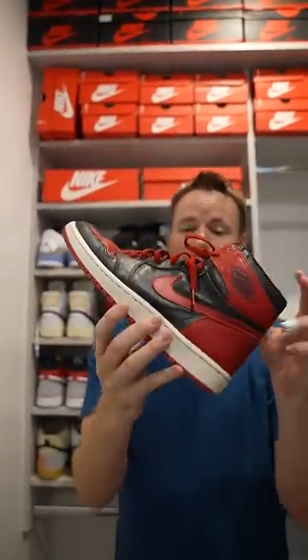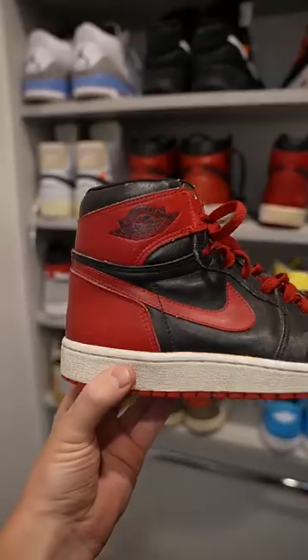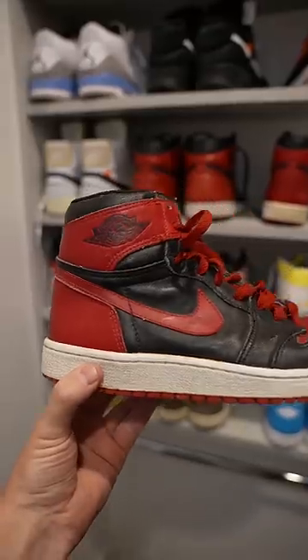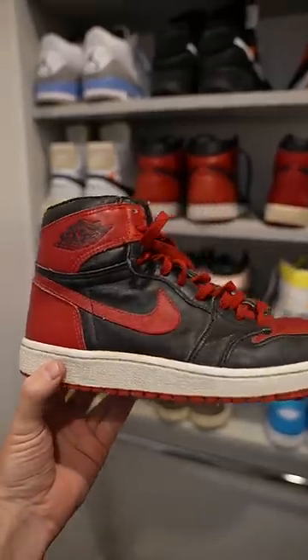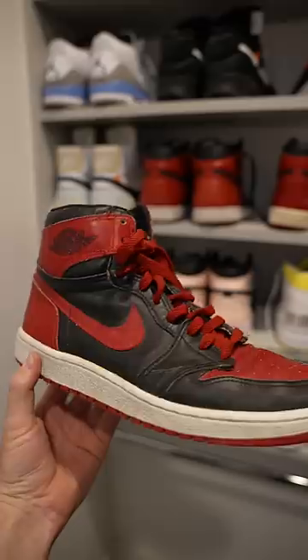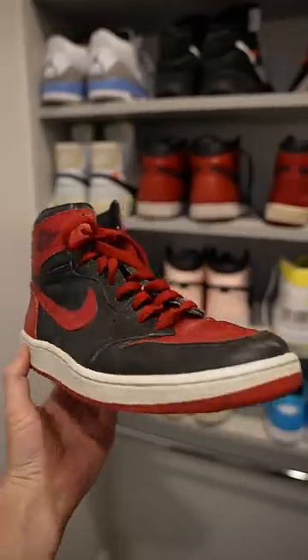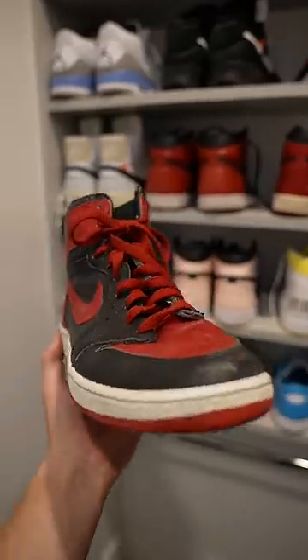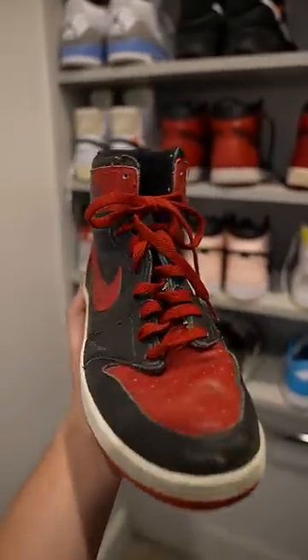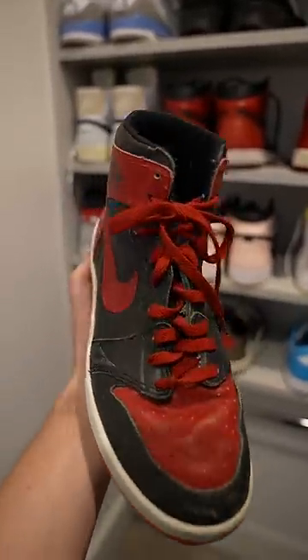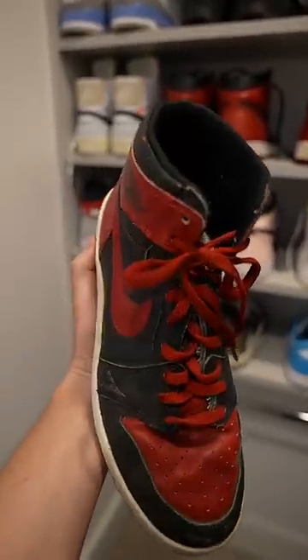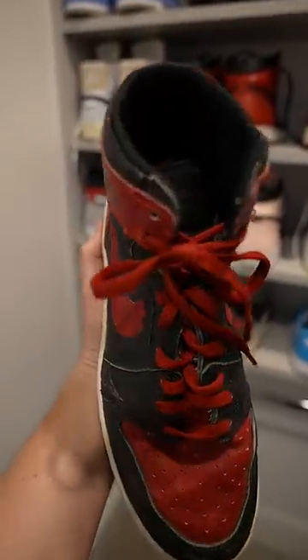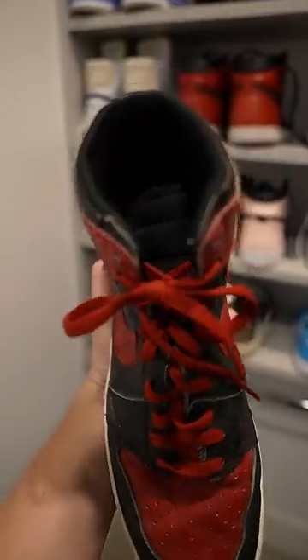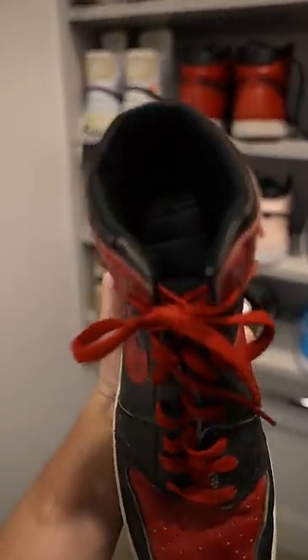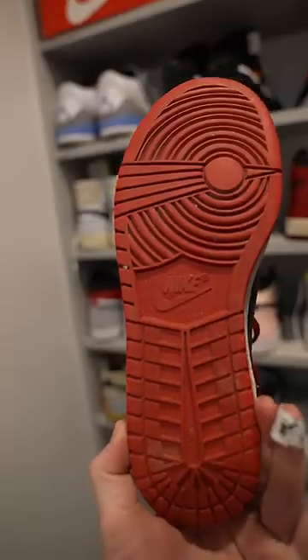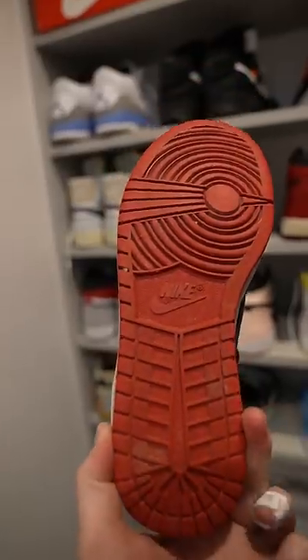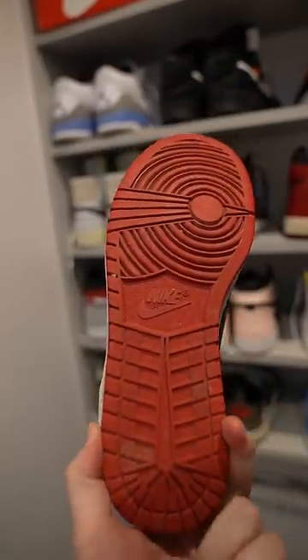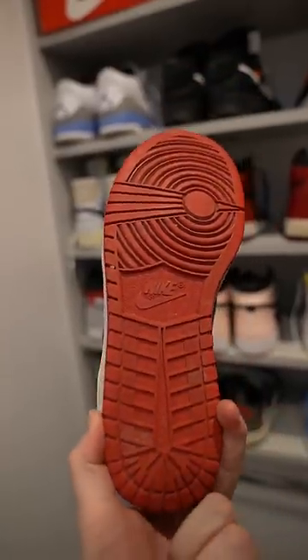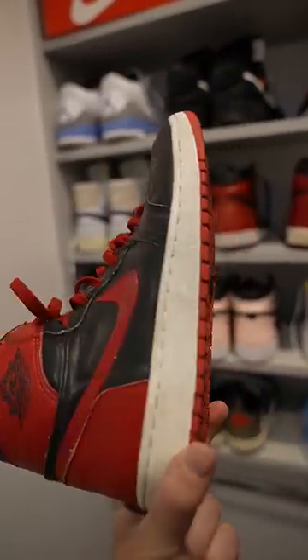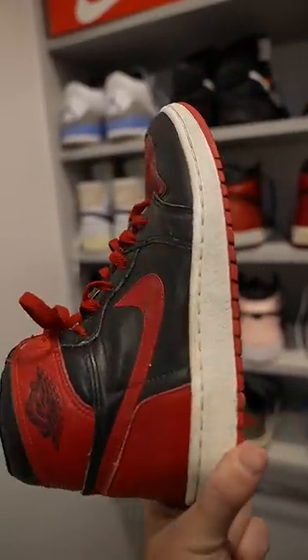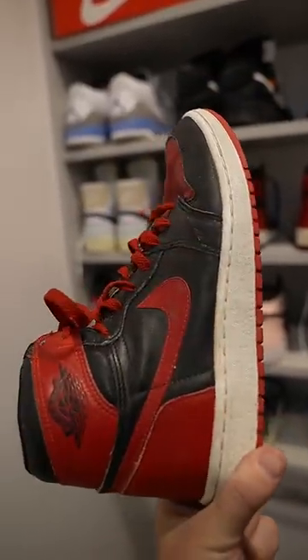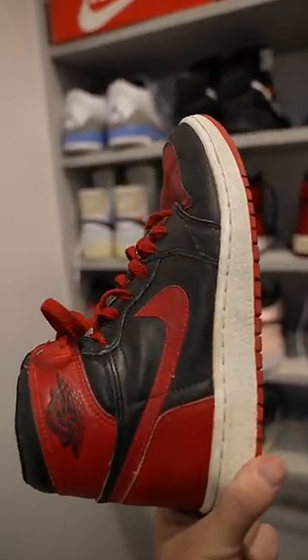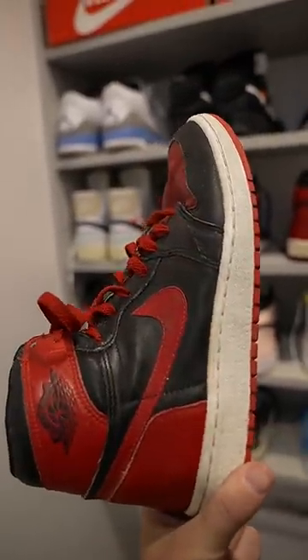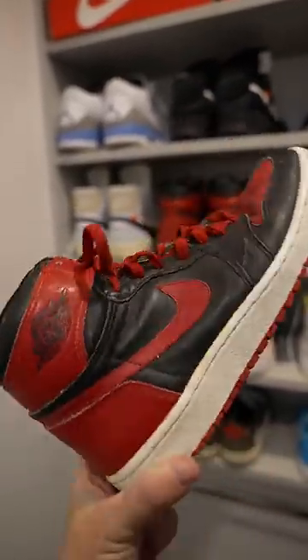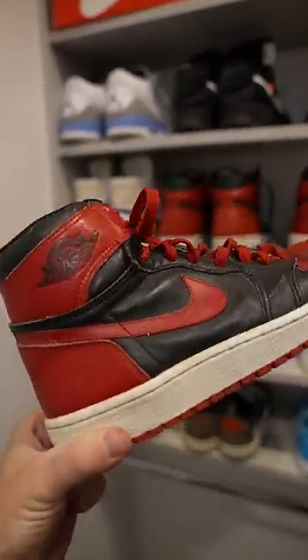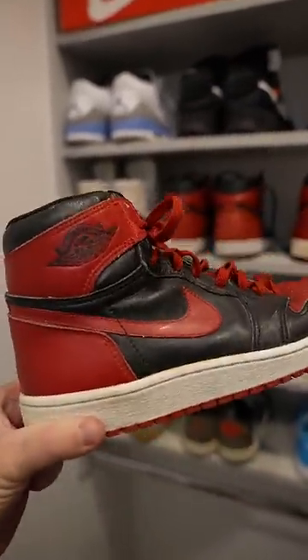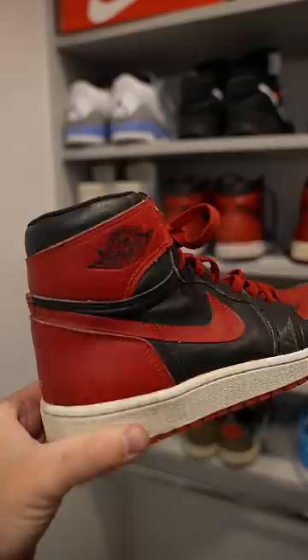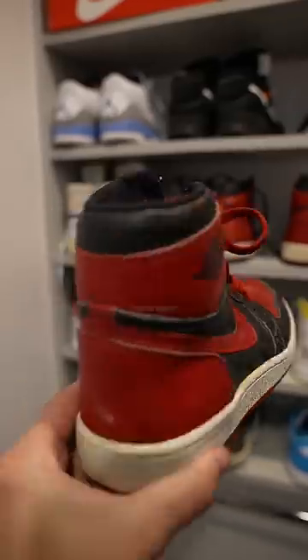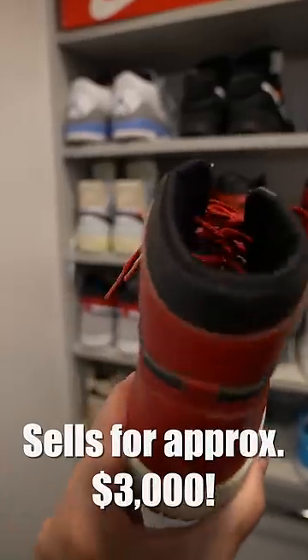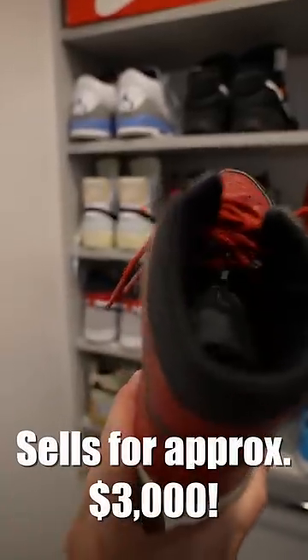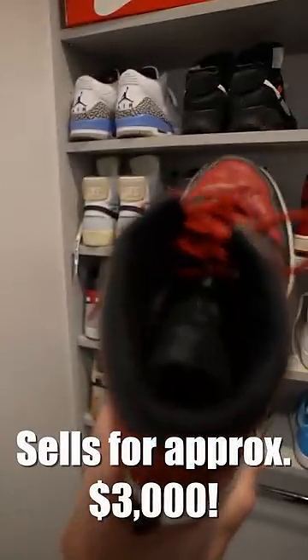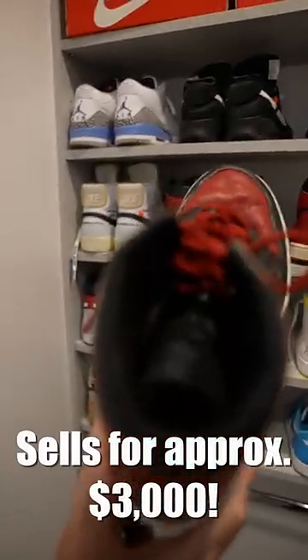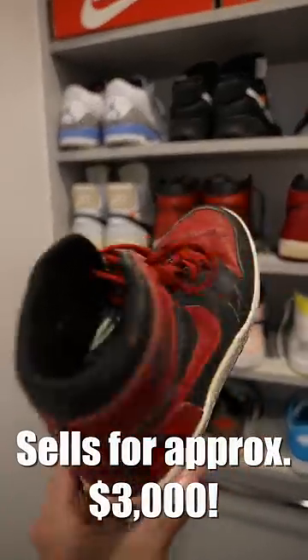If this shoe looks old, it's because it is from 1985. It's only been worn a few times, and even in this condition where it's old and making crackly noises, this shoe goes for around $3,000.